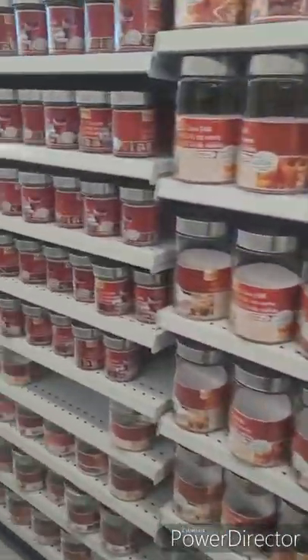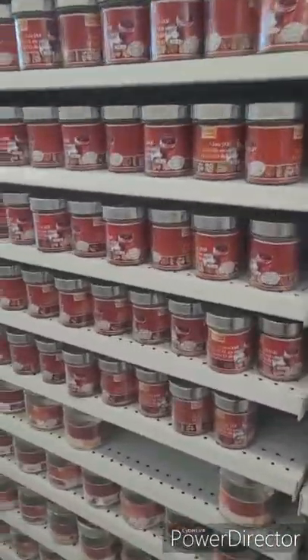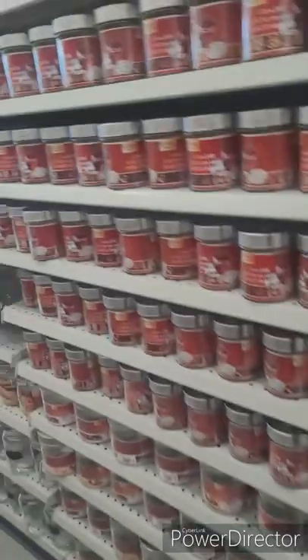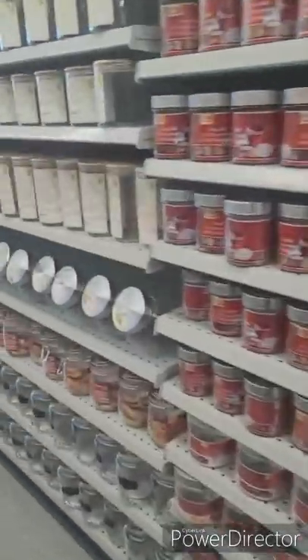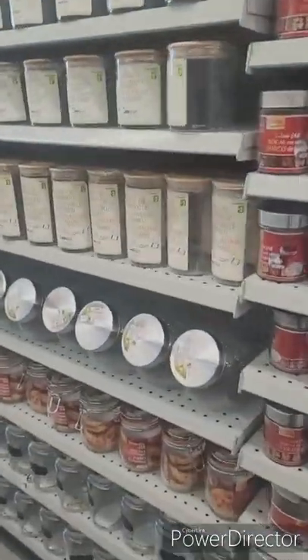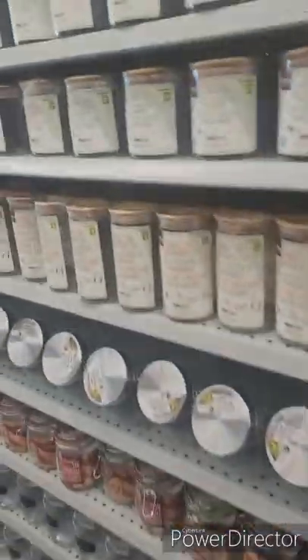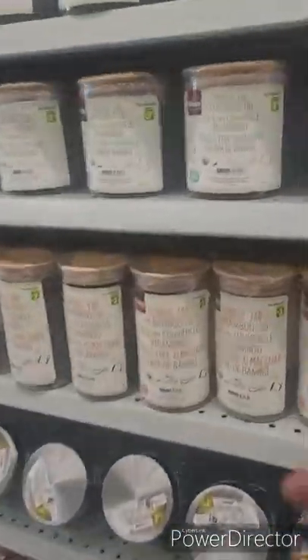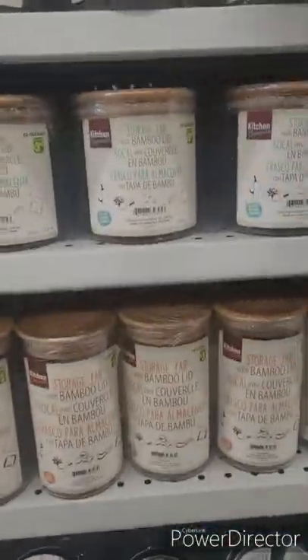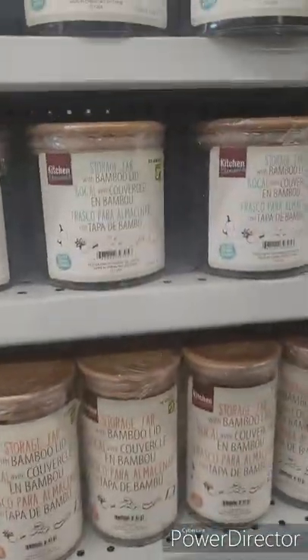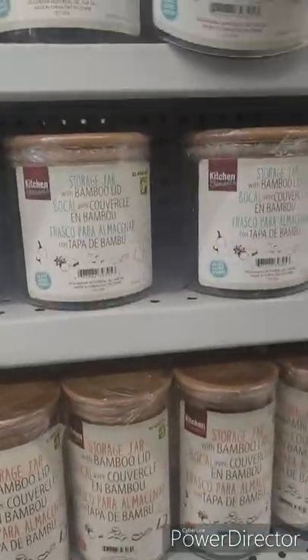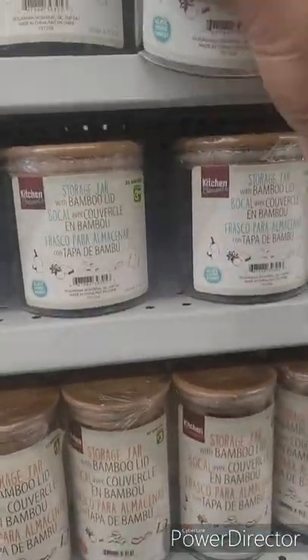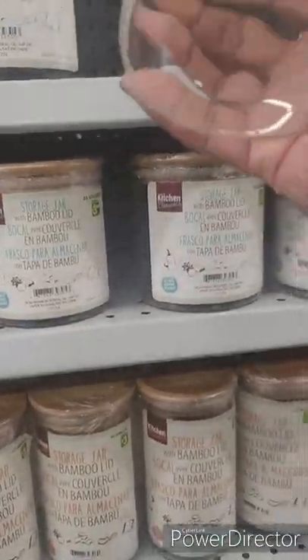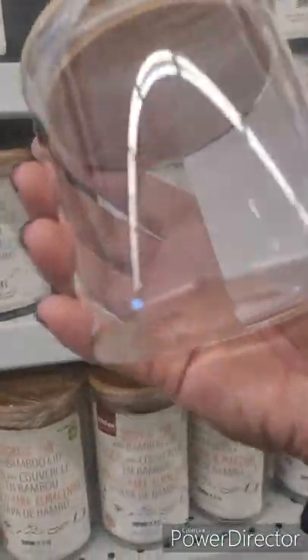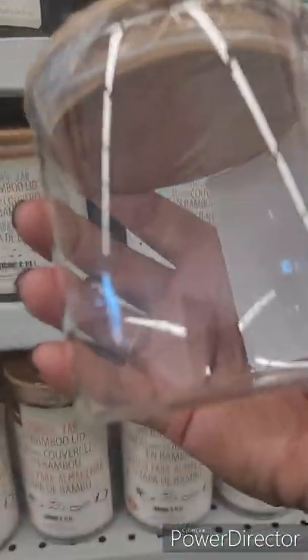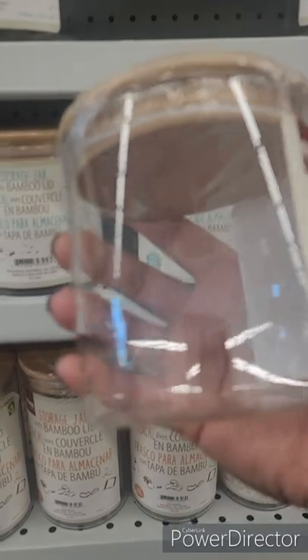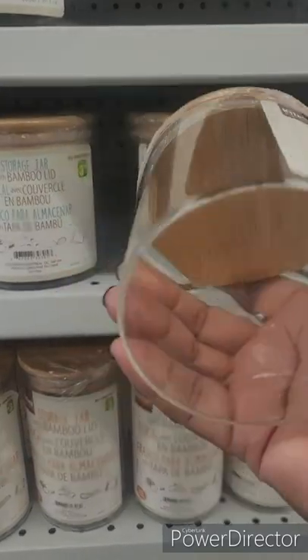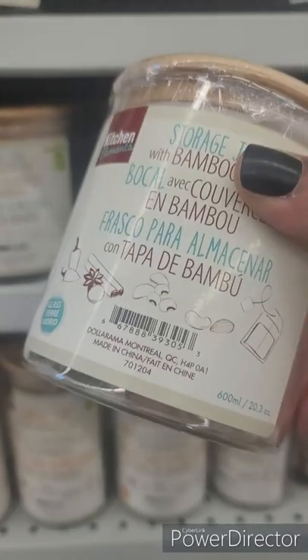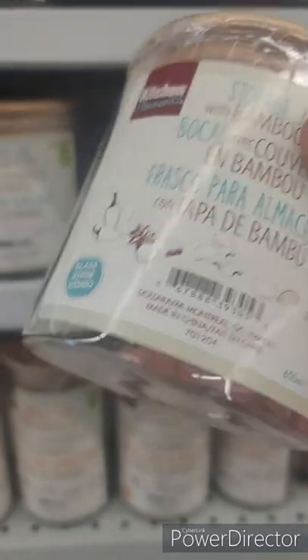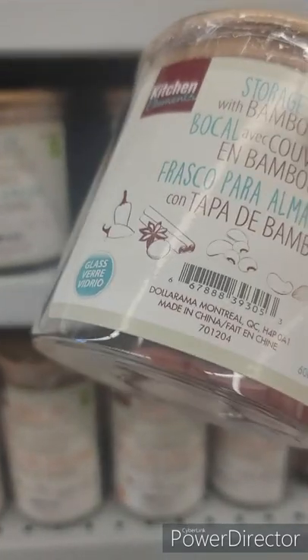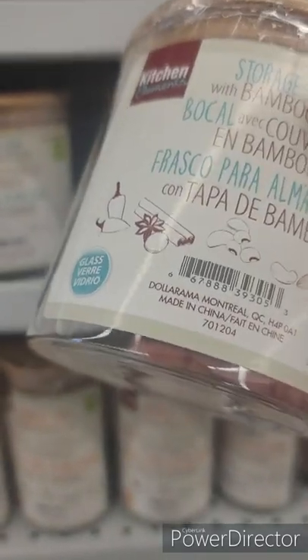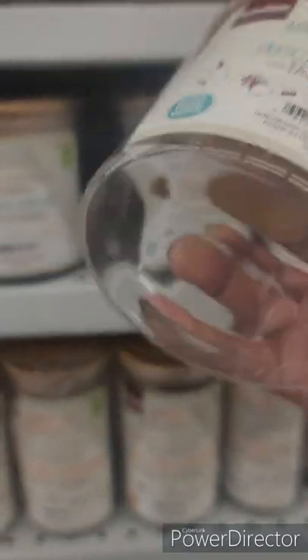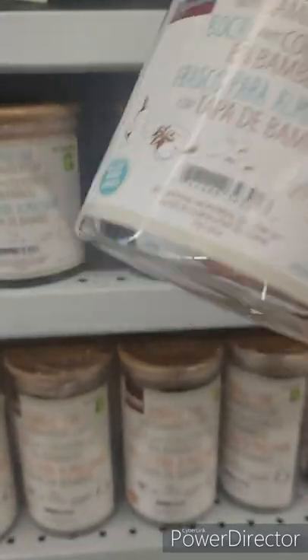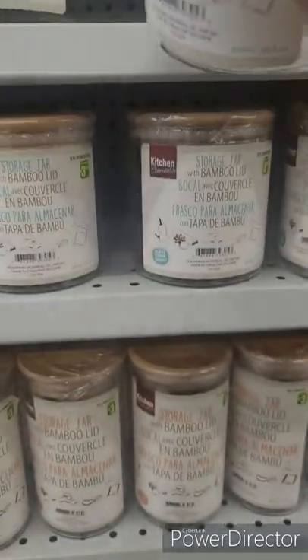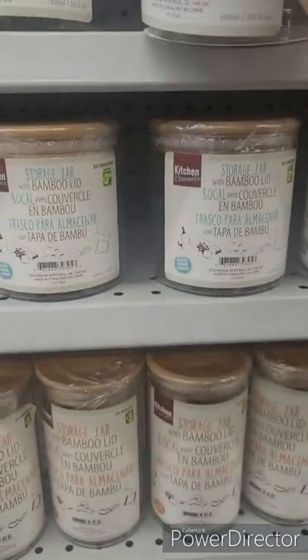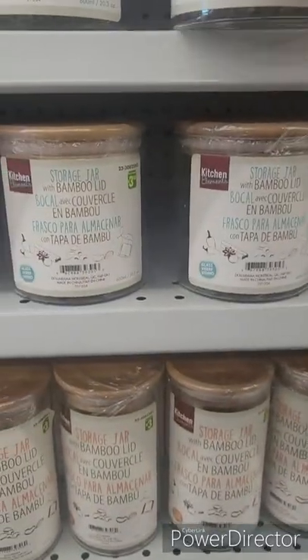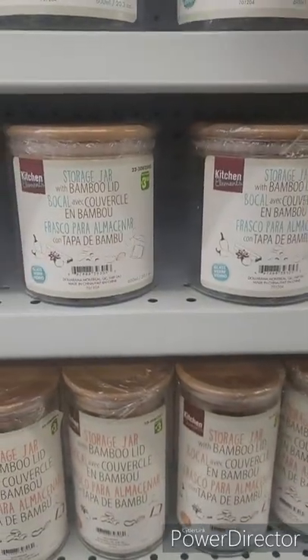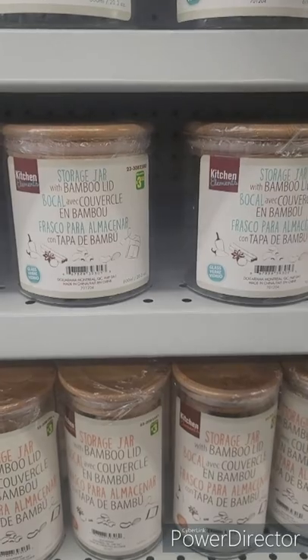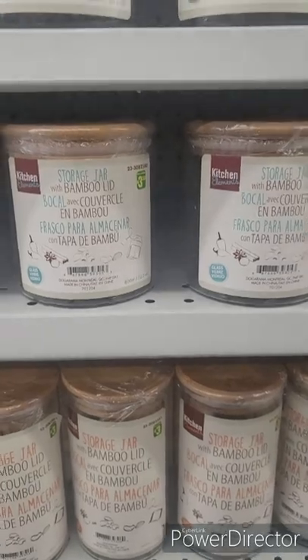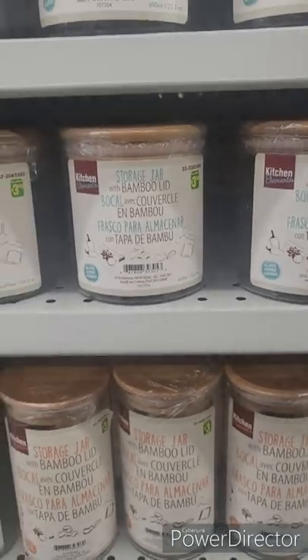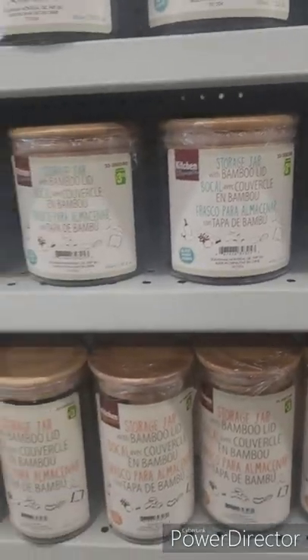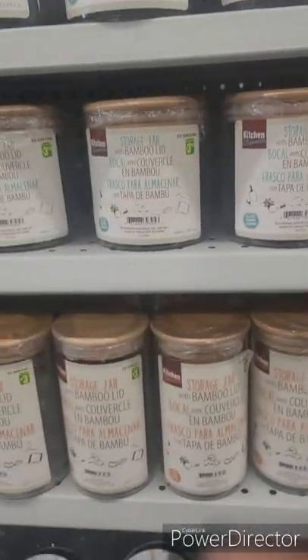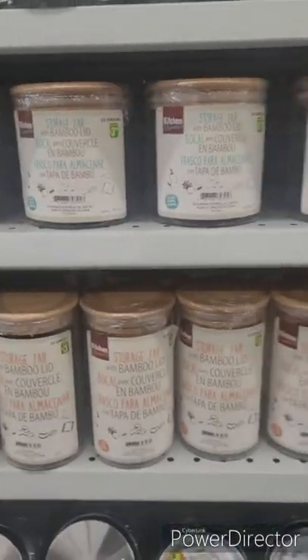They have a lot of stuff, and if you're into the bamboo thing this is a cute little one as well. You could use this to put your cotton swabs or face stuff for those ladies that are into makeup.